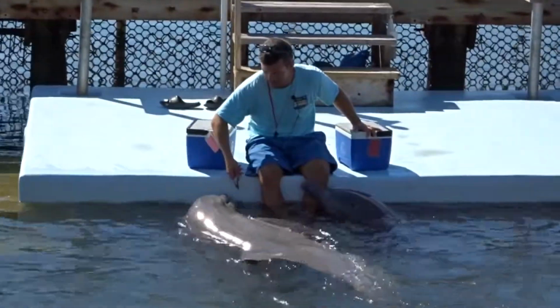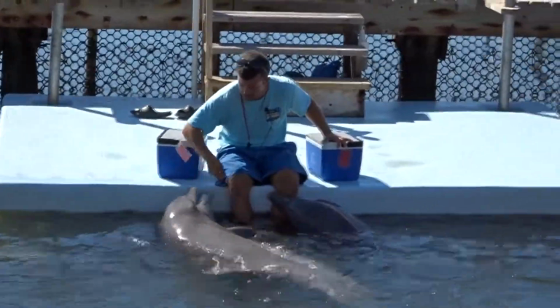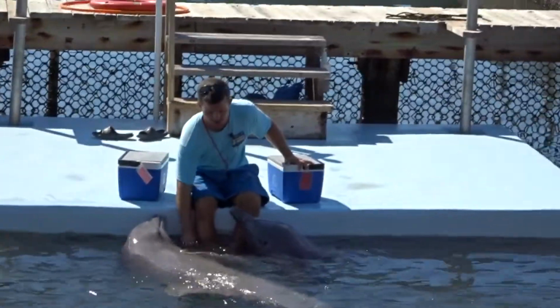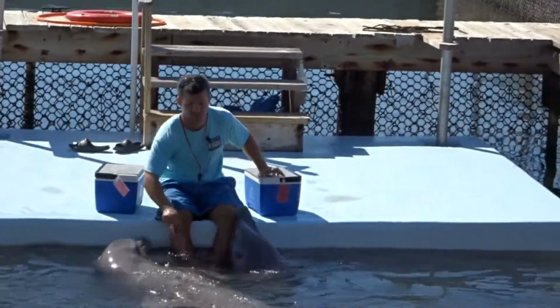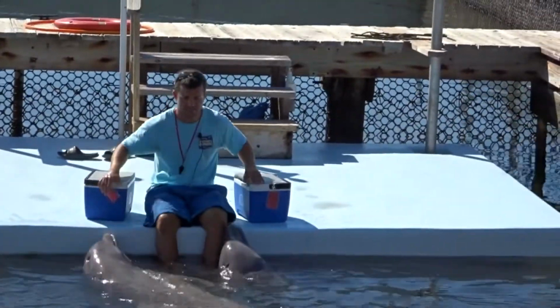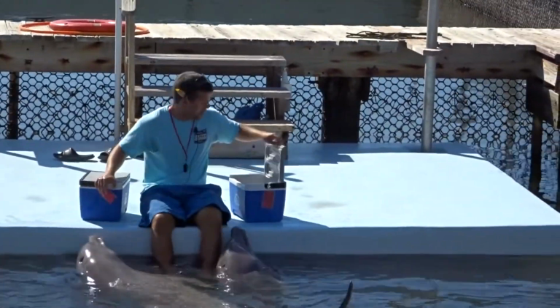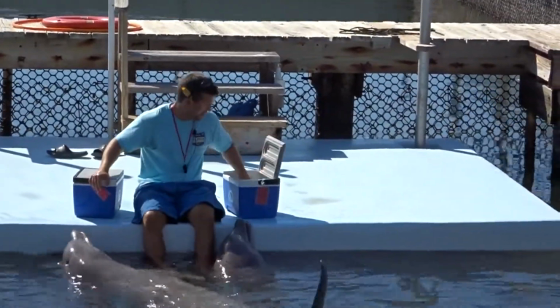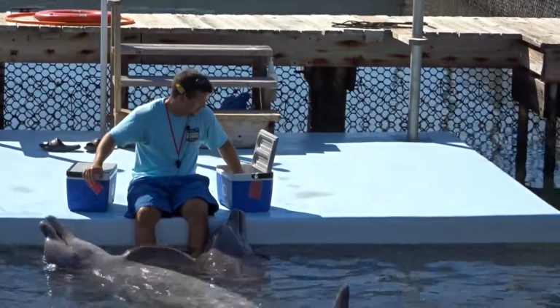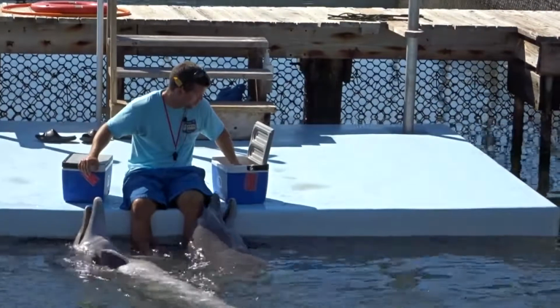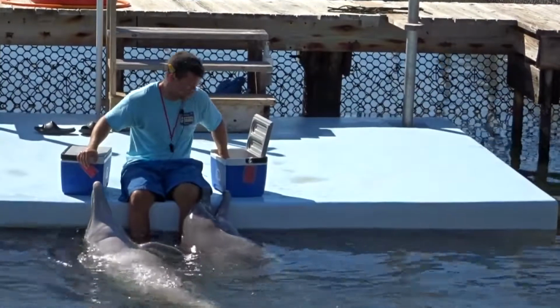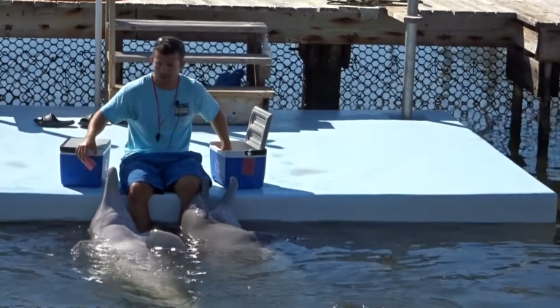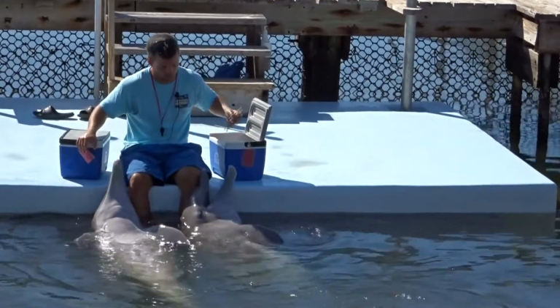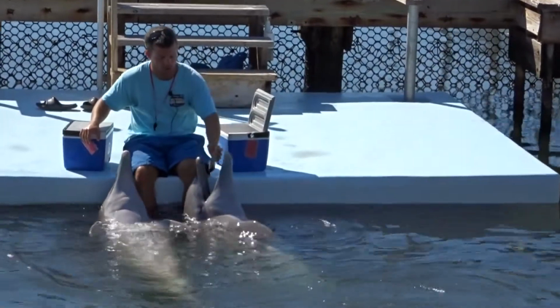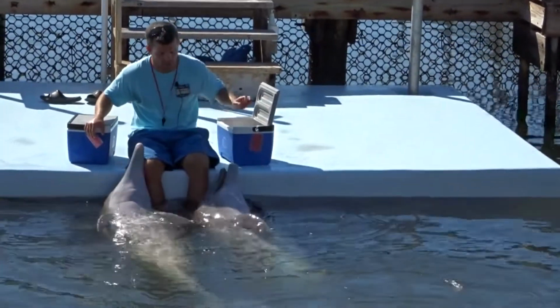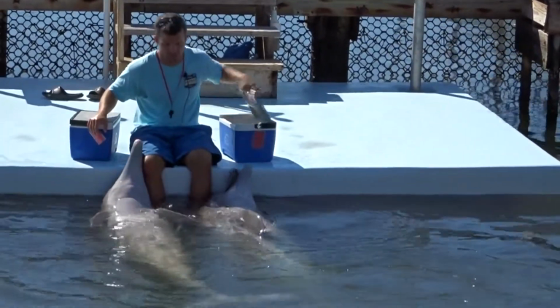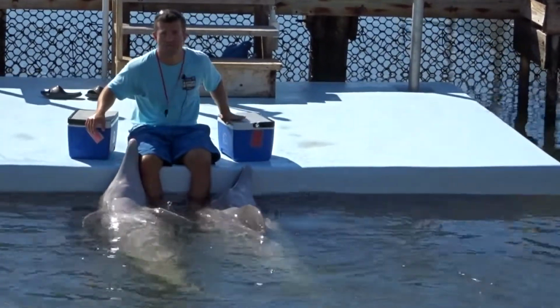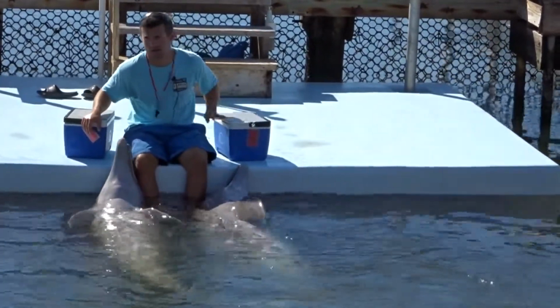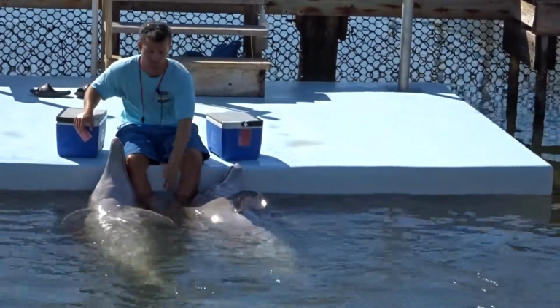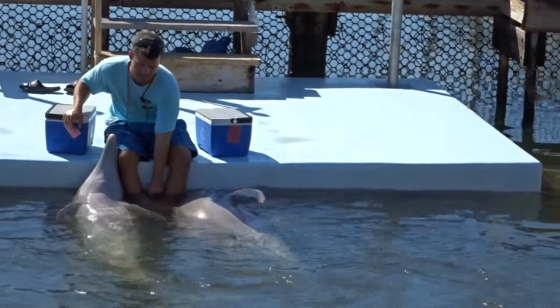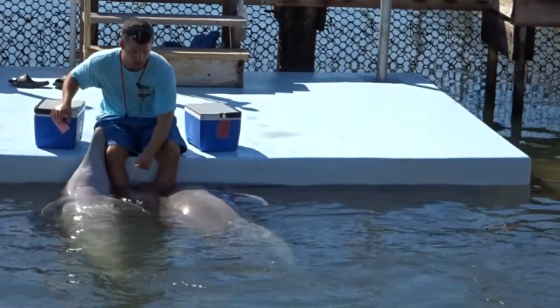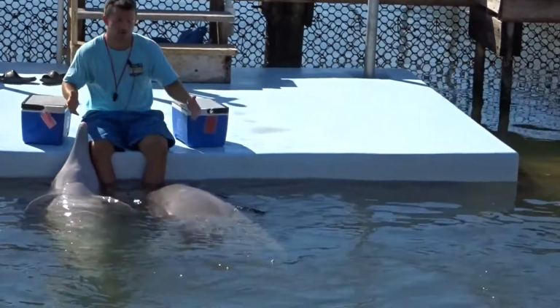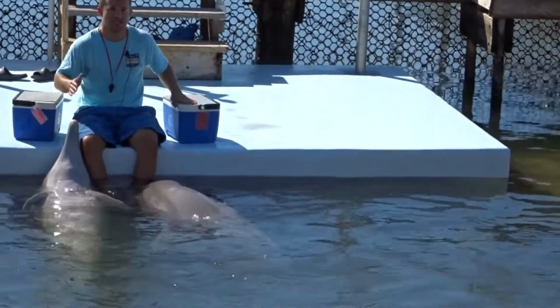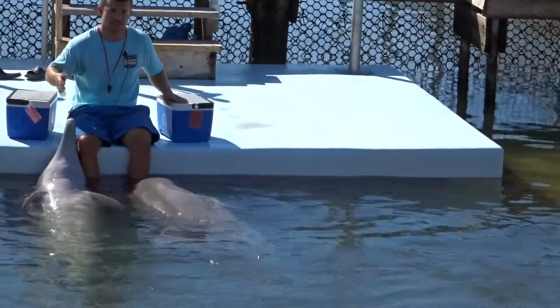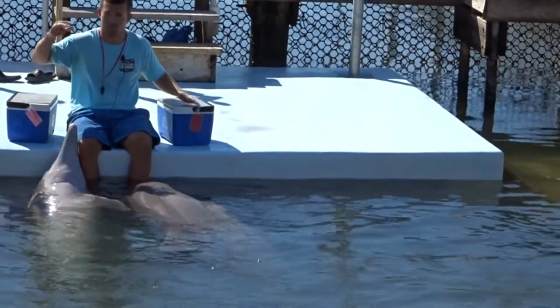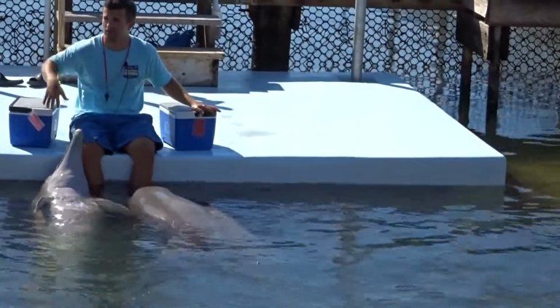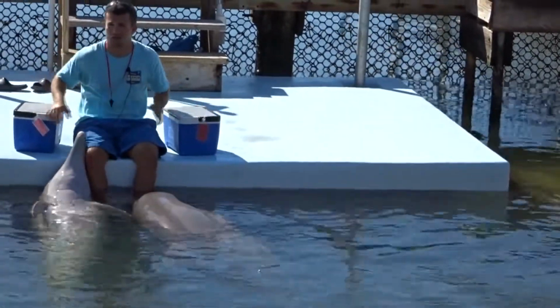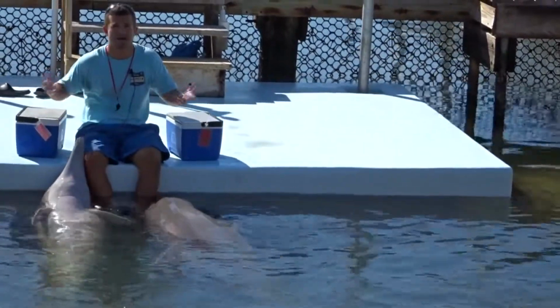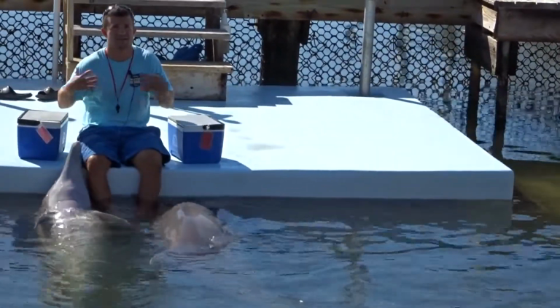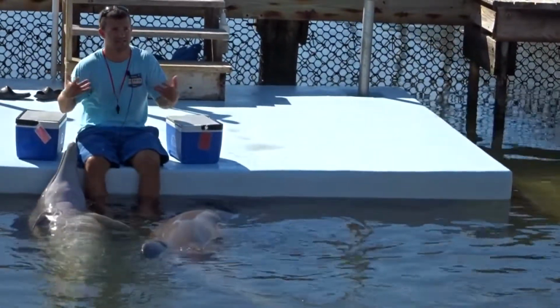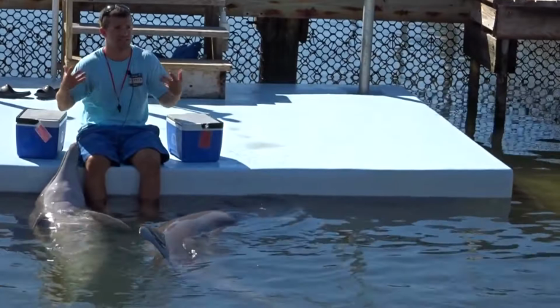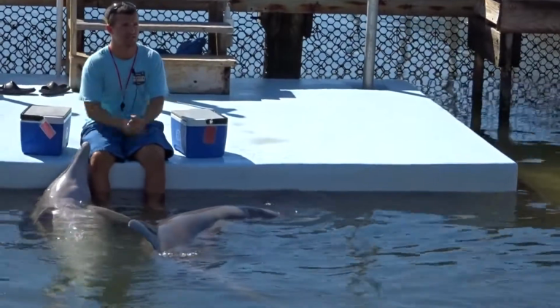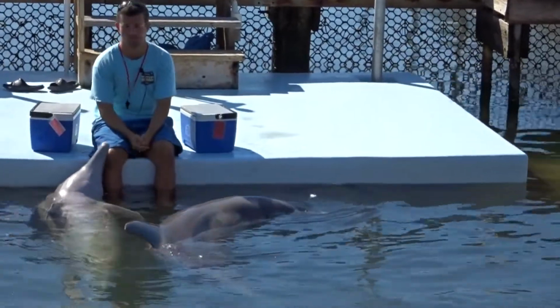That echolocation is really precise. And as you can imagine, when they're swimming in water out in the open ocean, it might be dark, it might be murky. So even though their vision is excellent, both above and below the water, that may not be their best sensory input option.